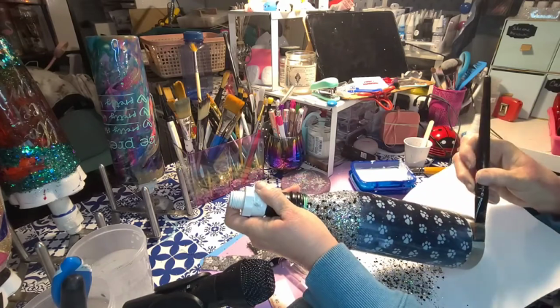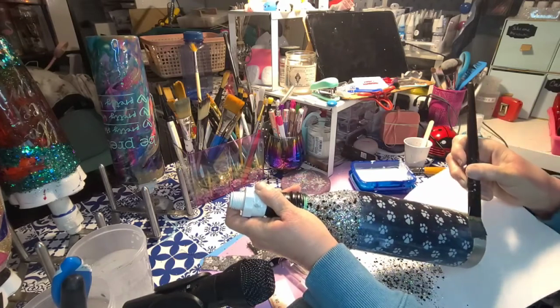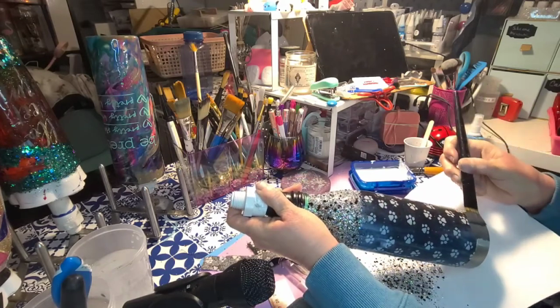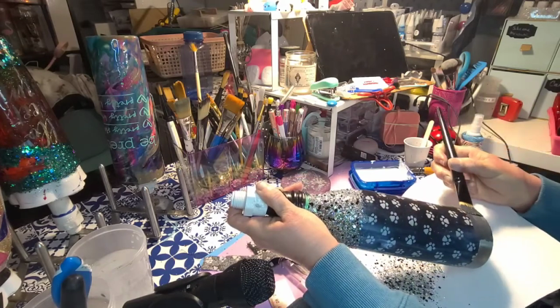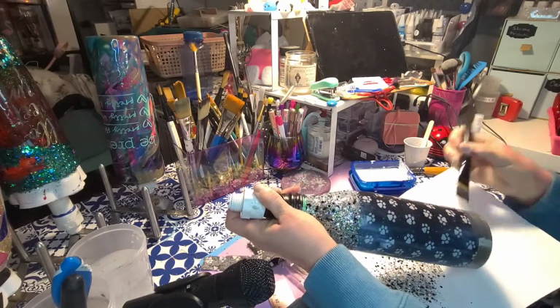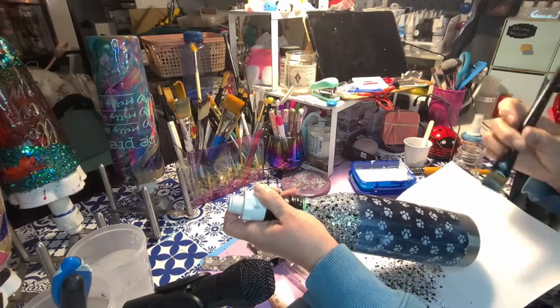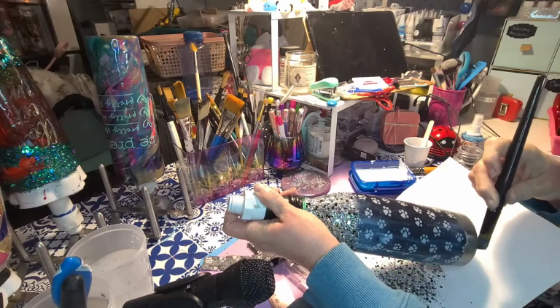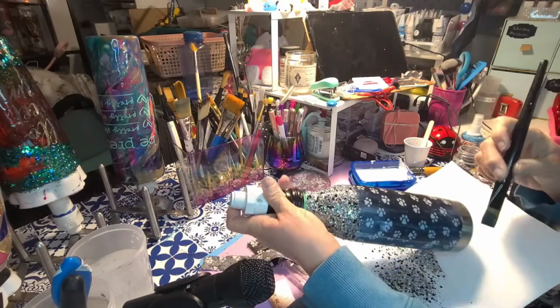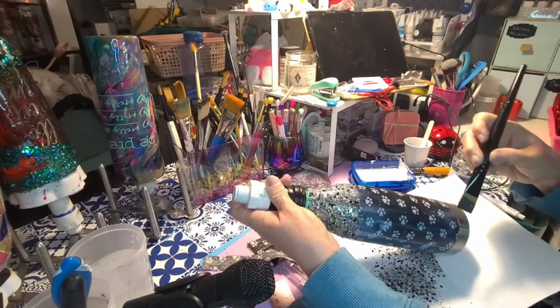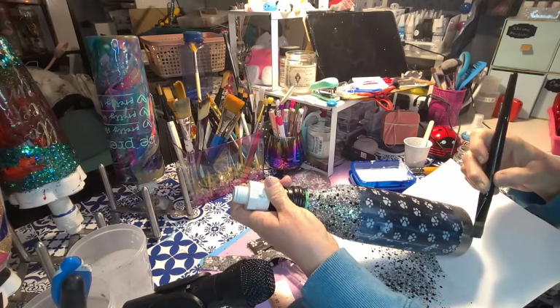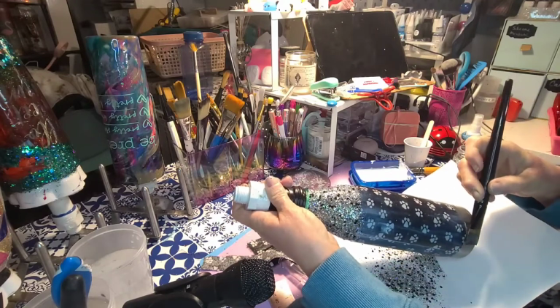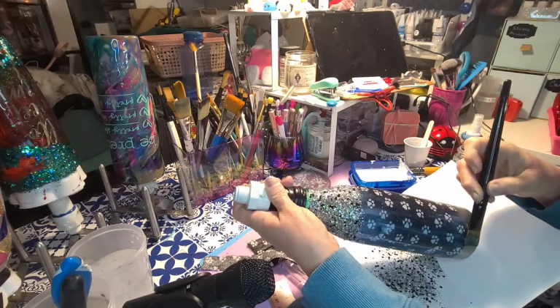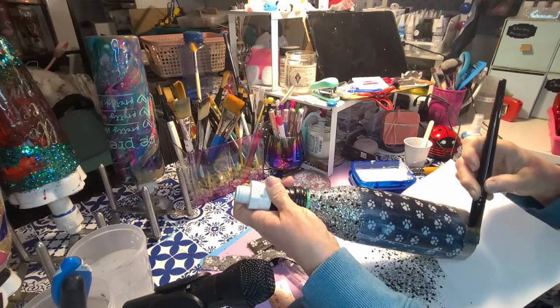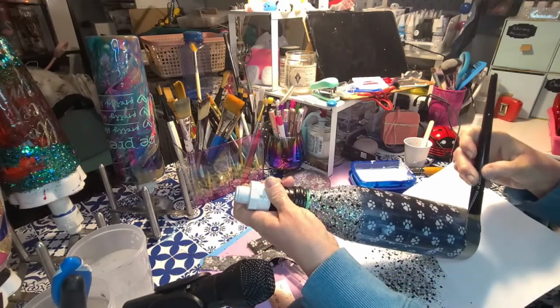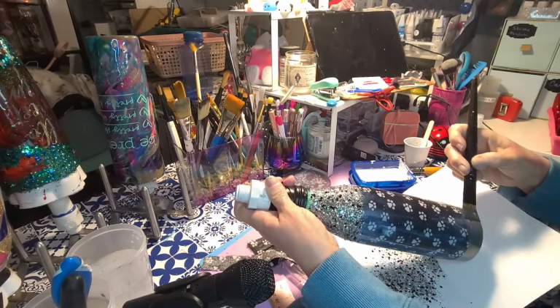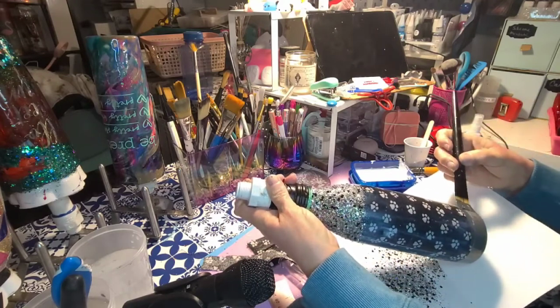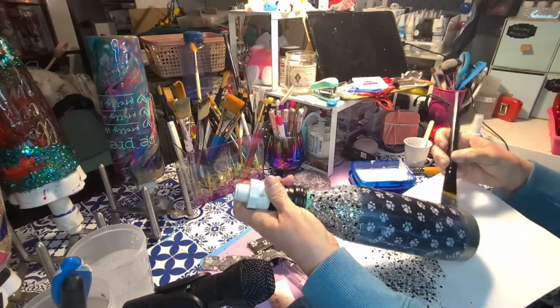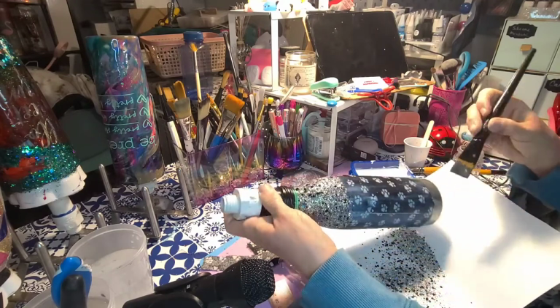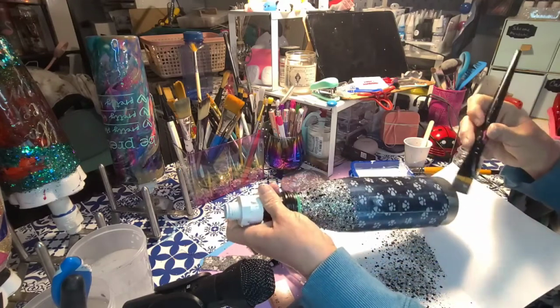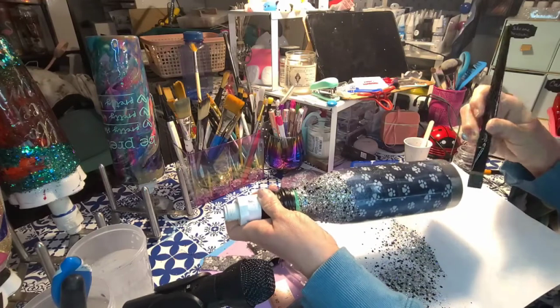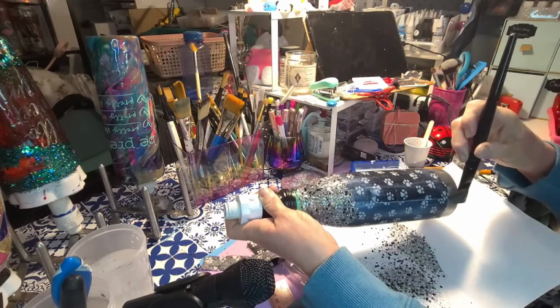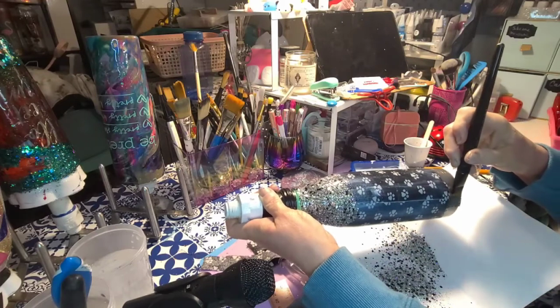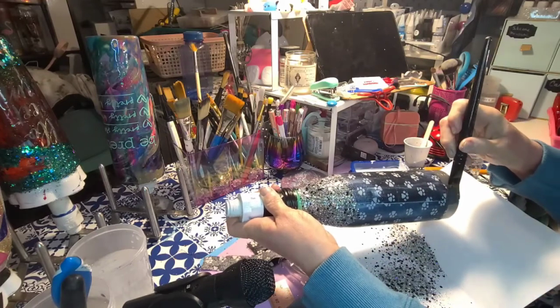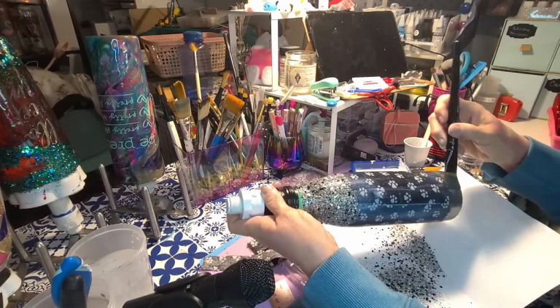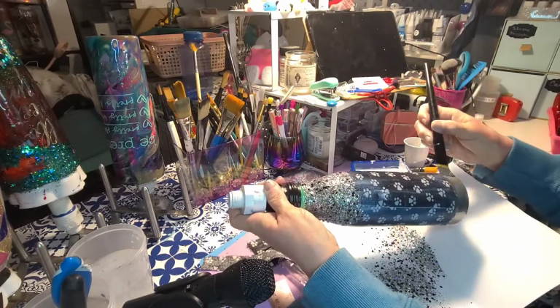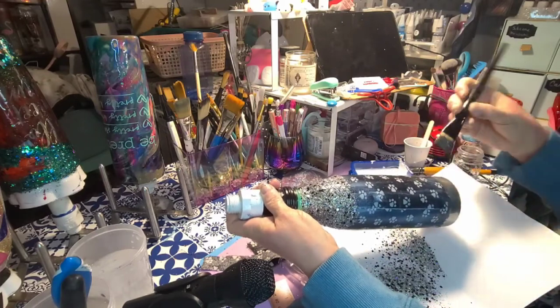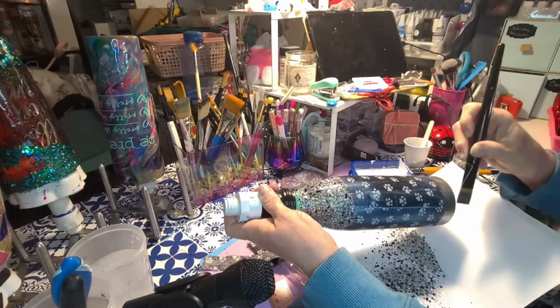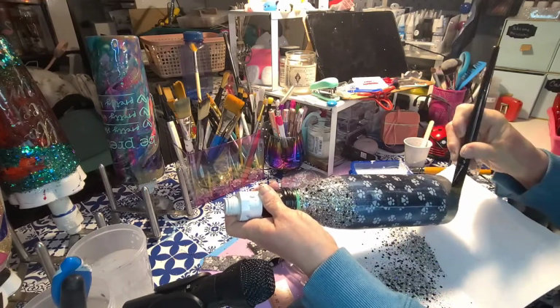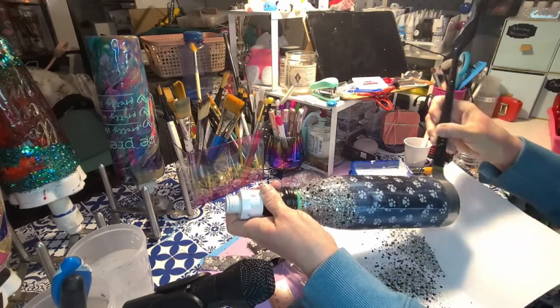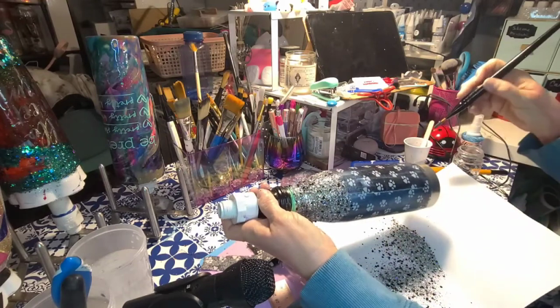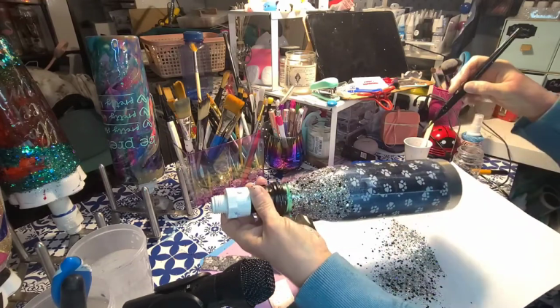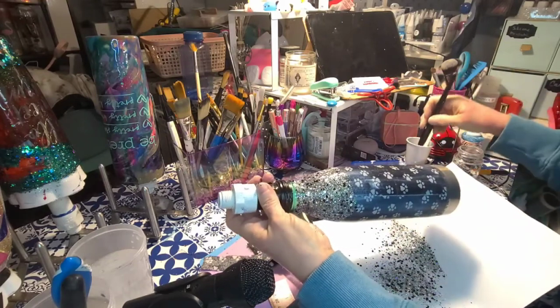To make a kind of even glitter line, I just use the brush as my guide — I make the glue line the same width as my paintbrush. That makes a nice pretty straight line.